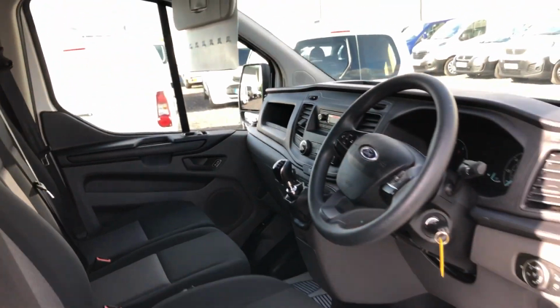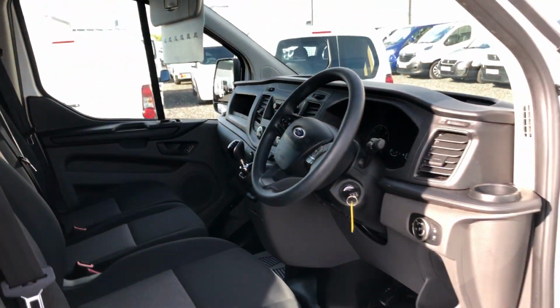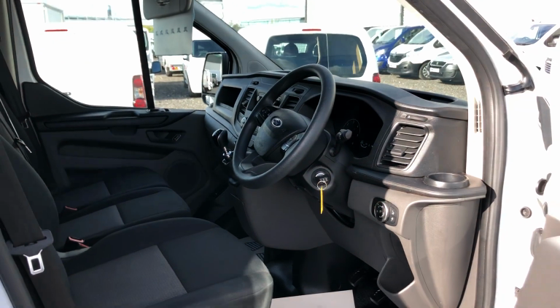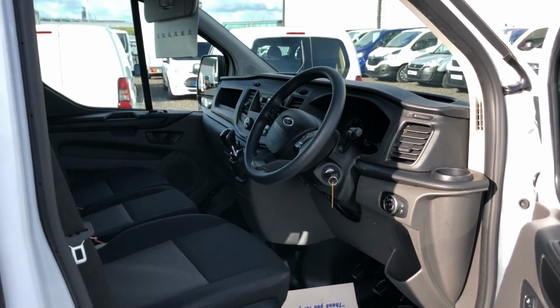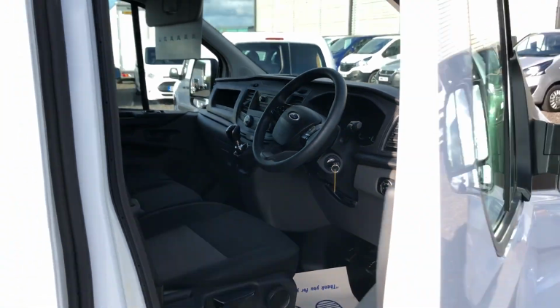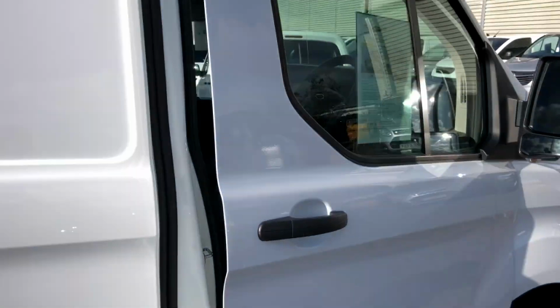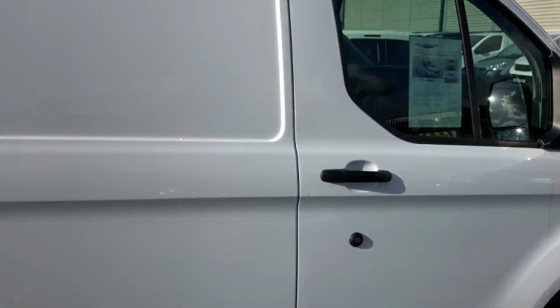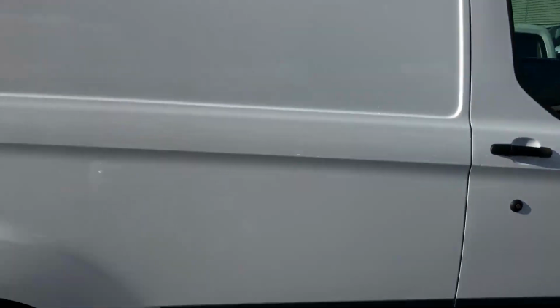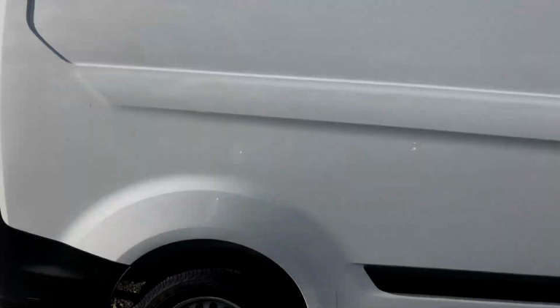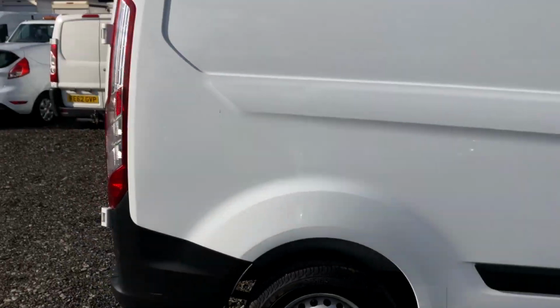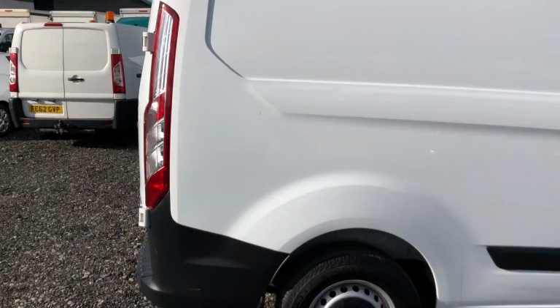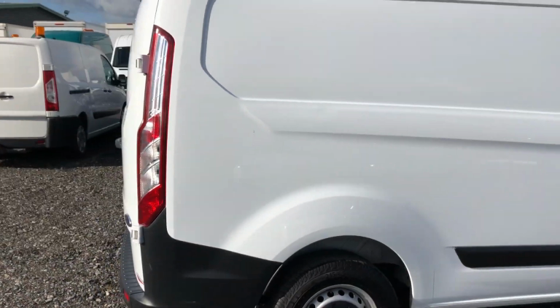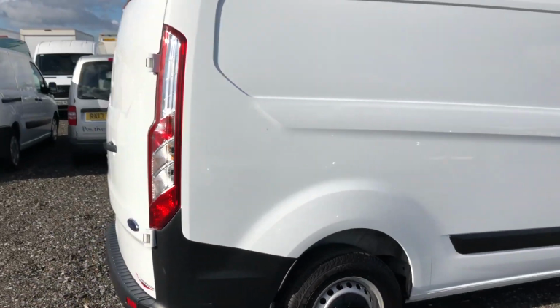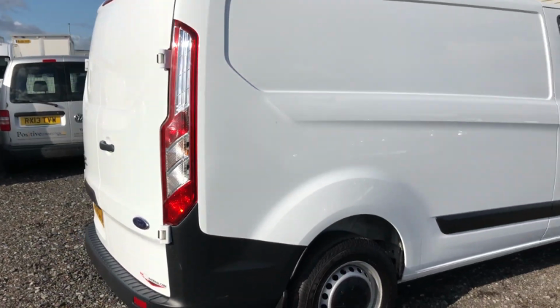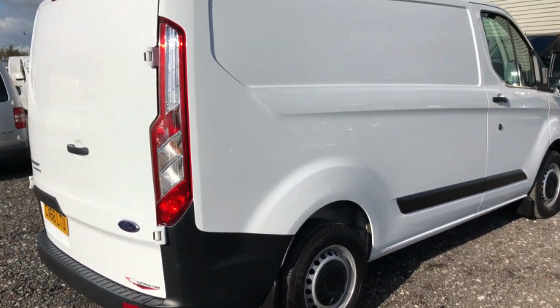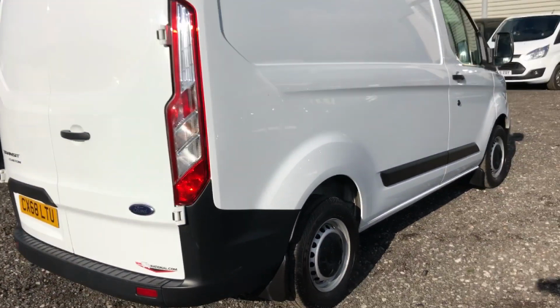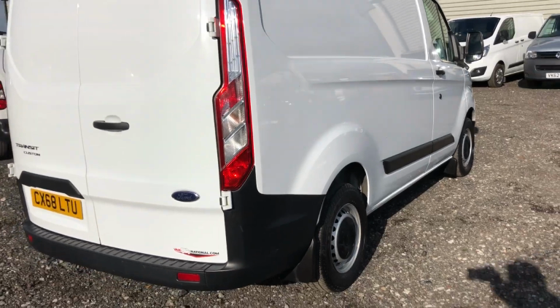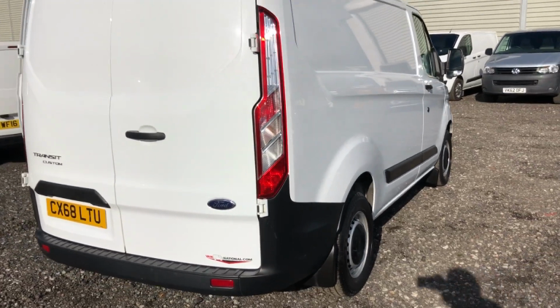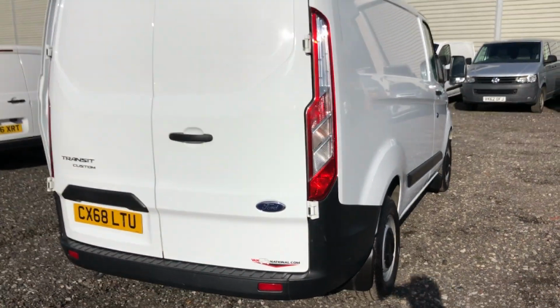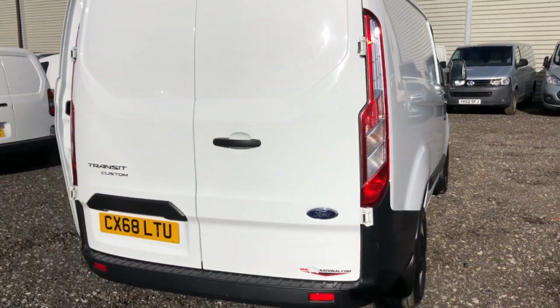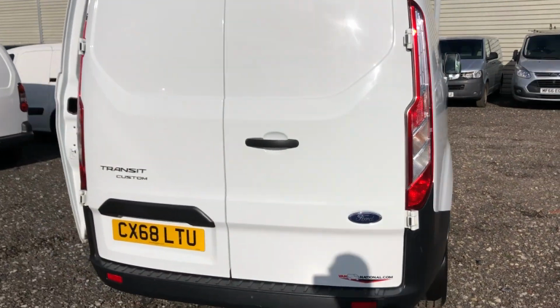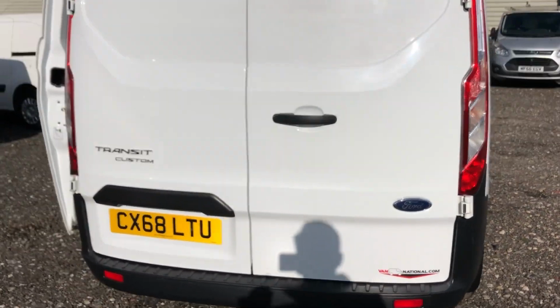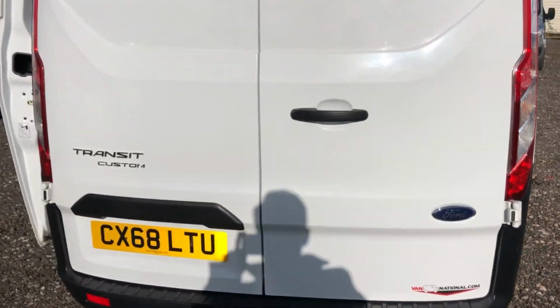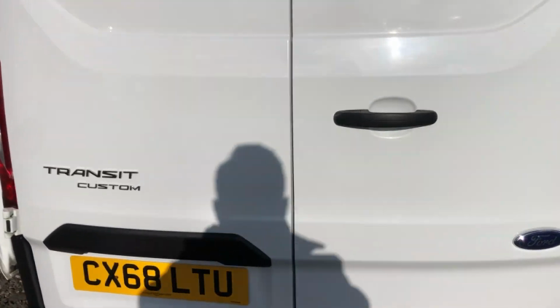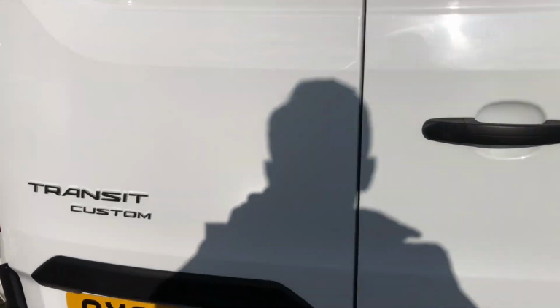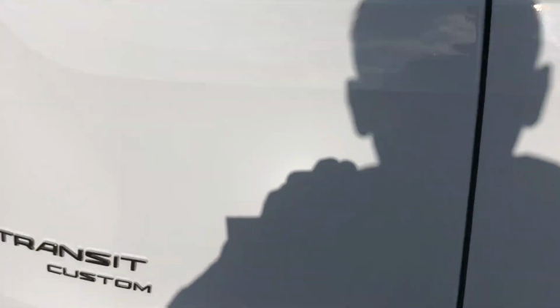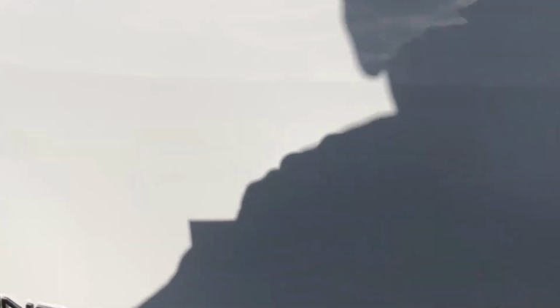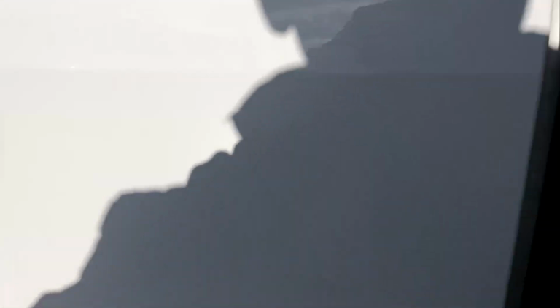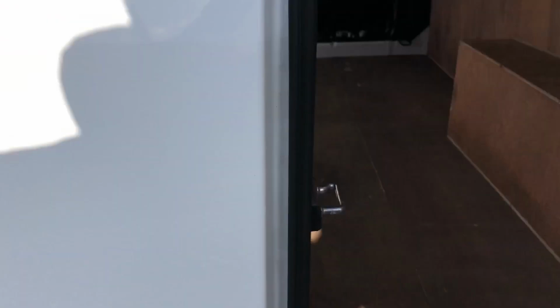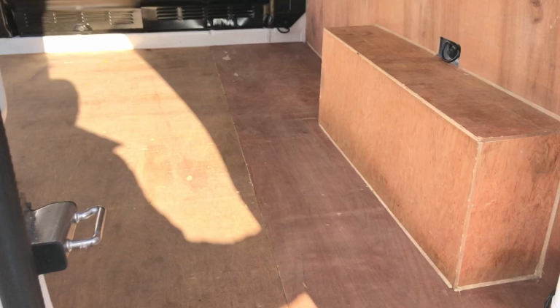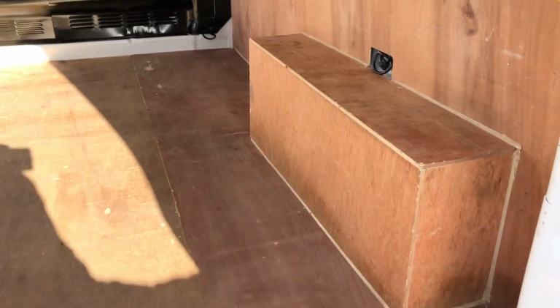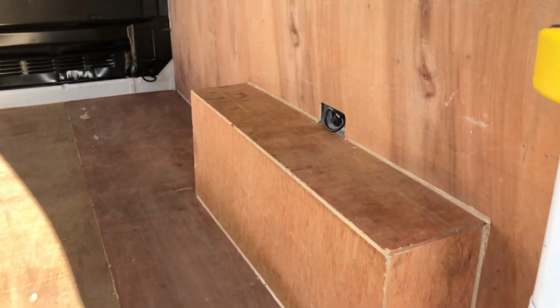If I go around to the rear of the vehicle, I'll show you inside. Bar-lining throughout.